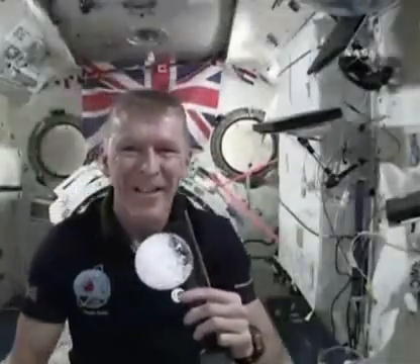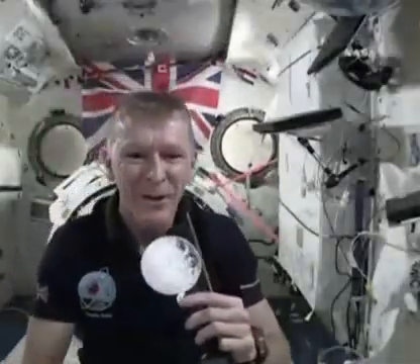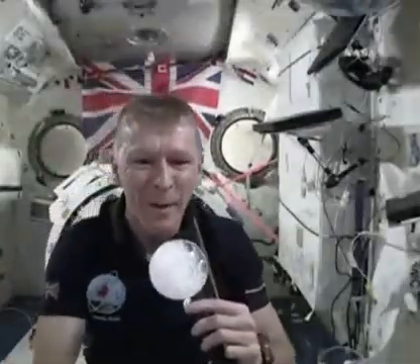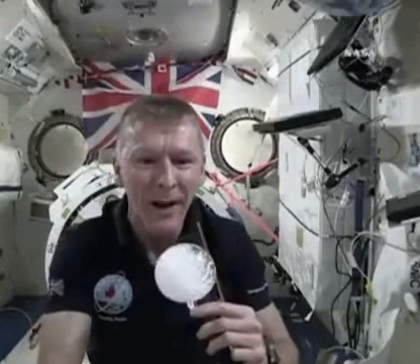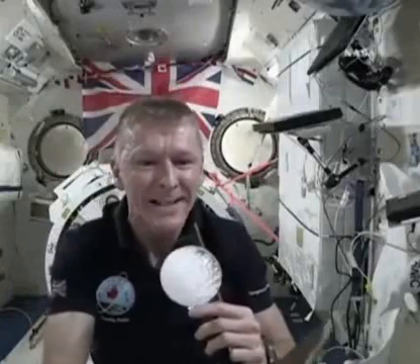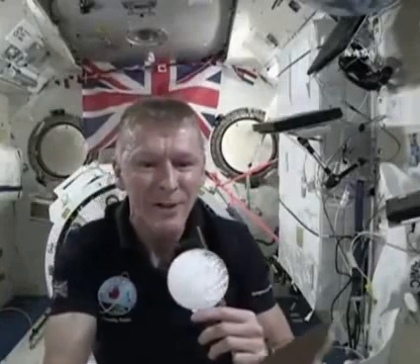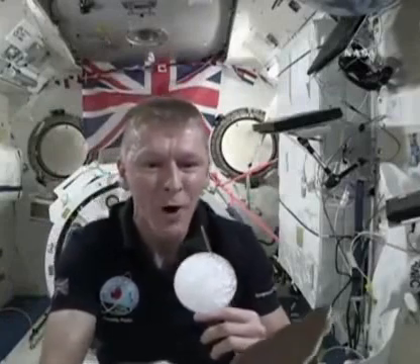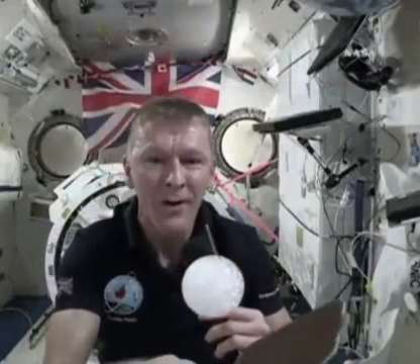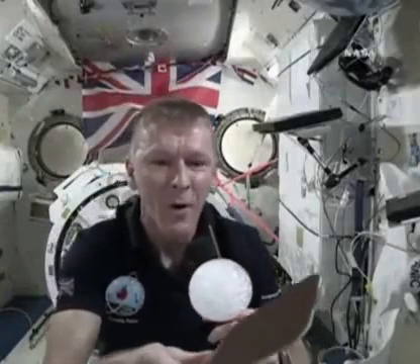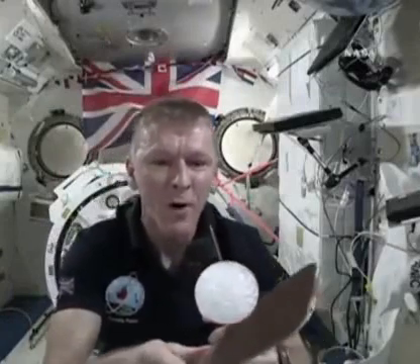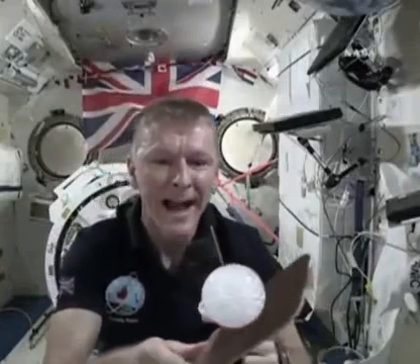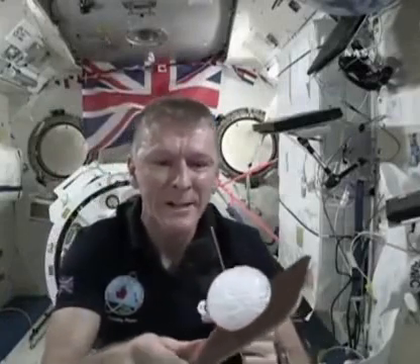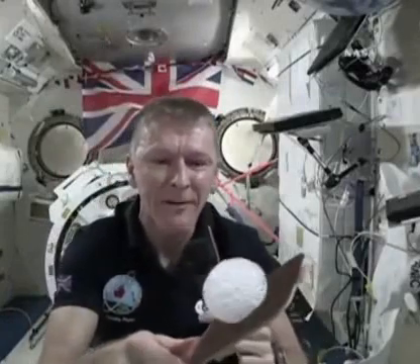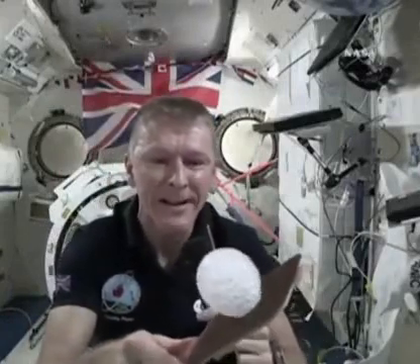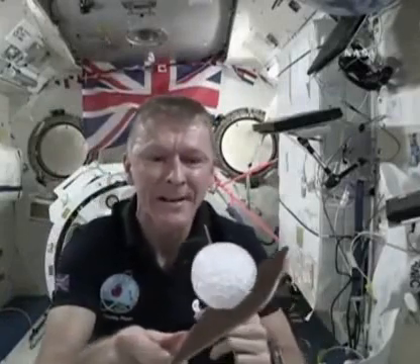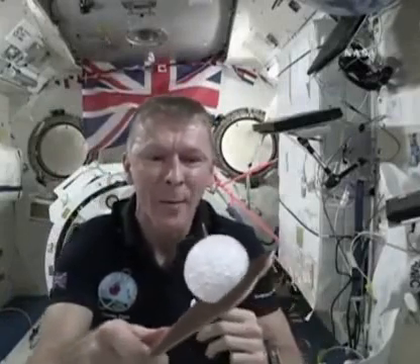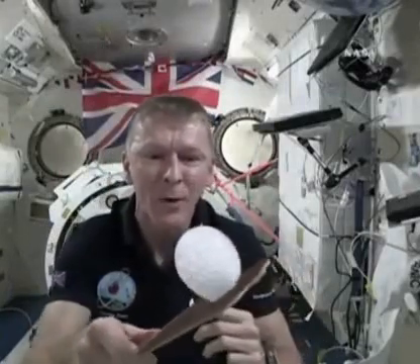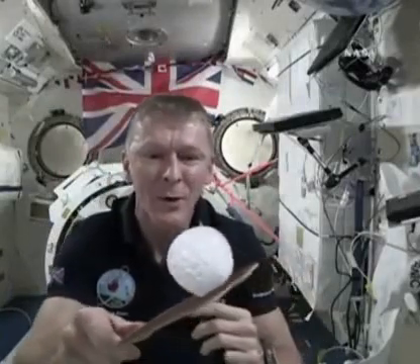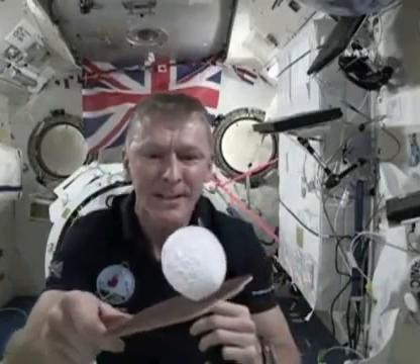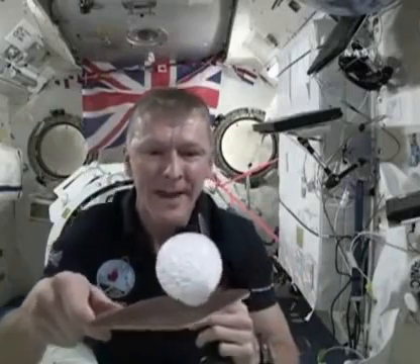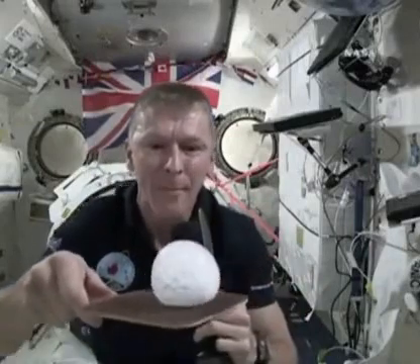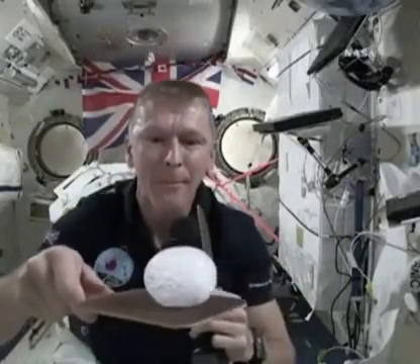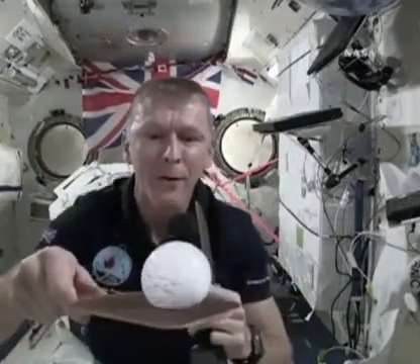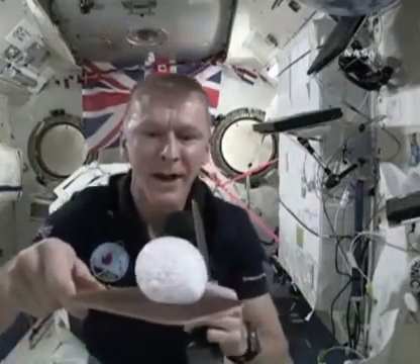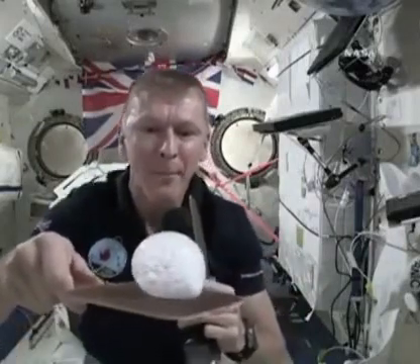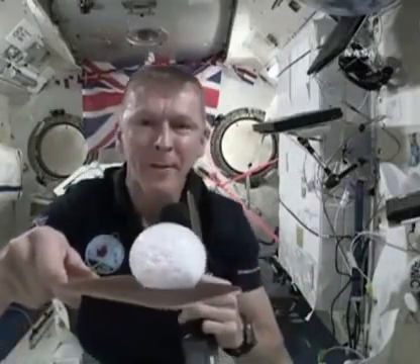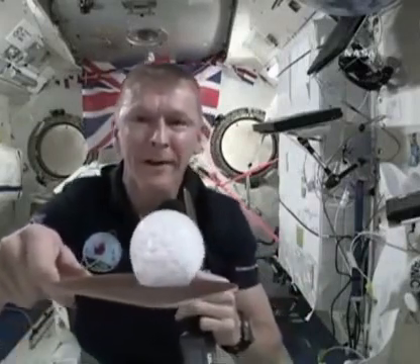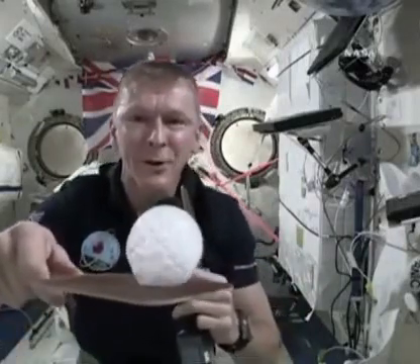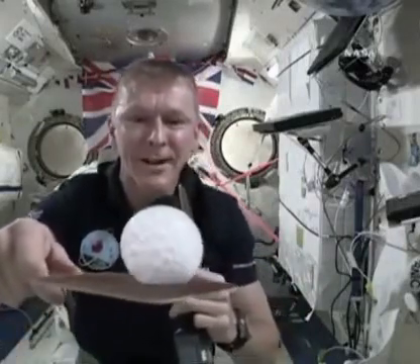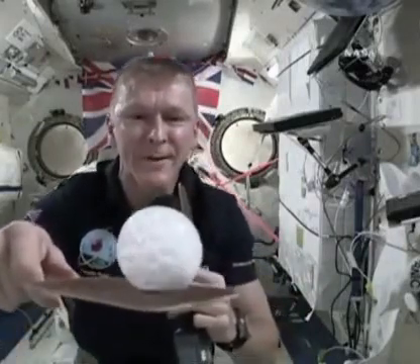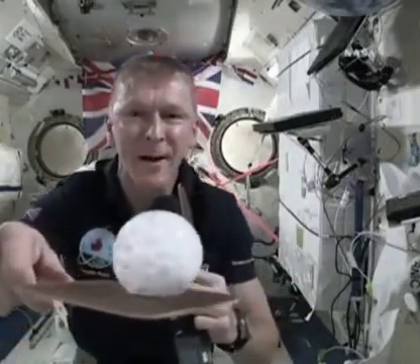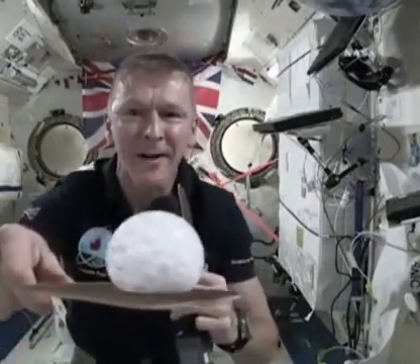And there you can see the bubble is starting to grow. All of the gas is being released, but all it's doing is making that bubble of water get bigger and bigger, and you can see it fizzing up there.